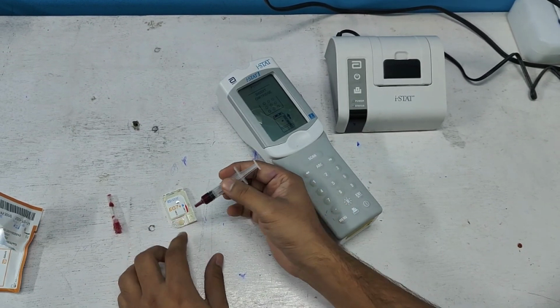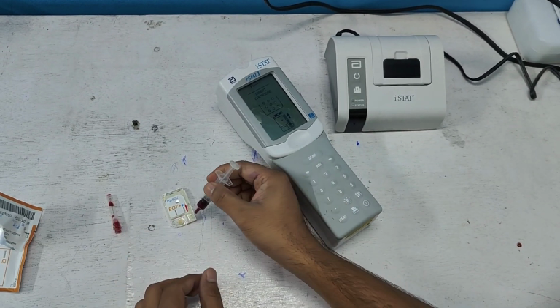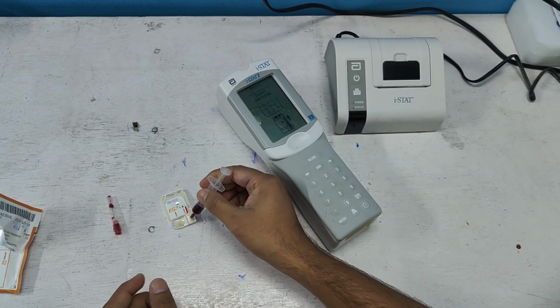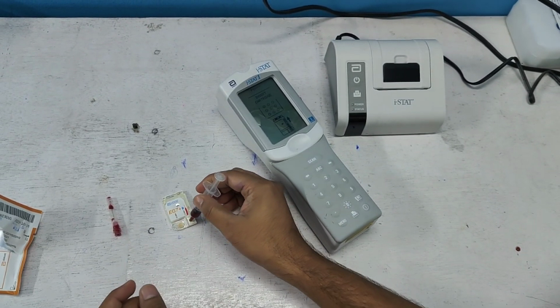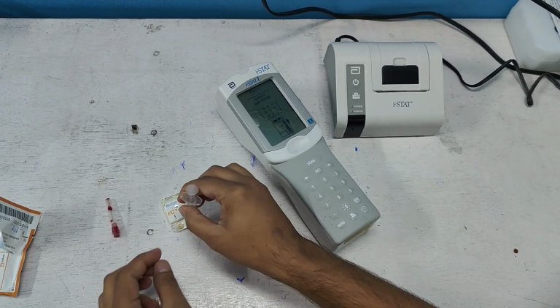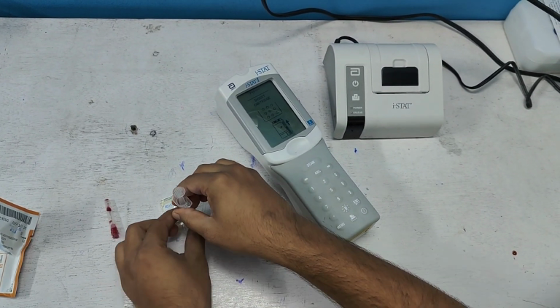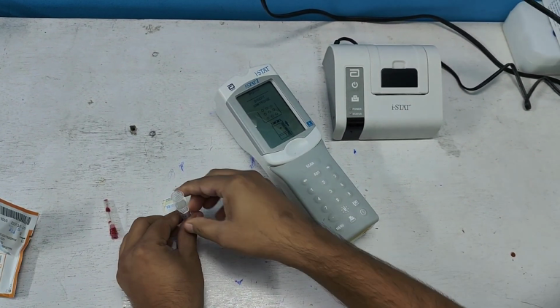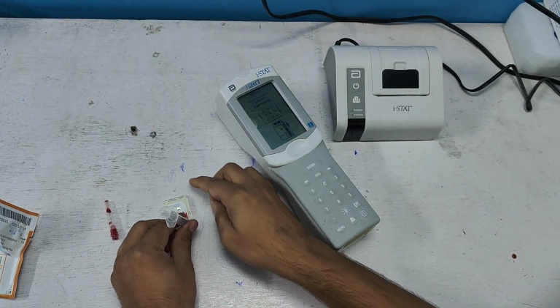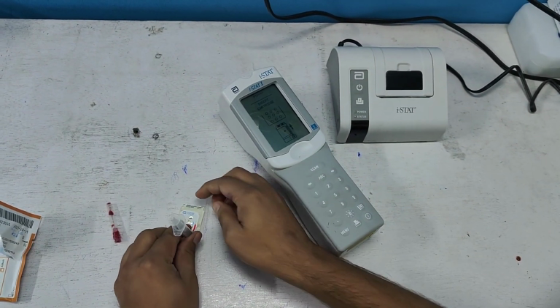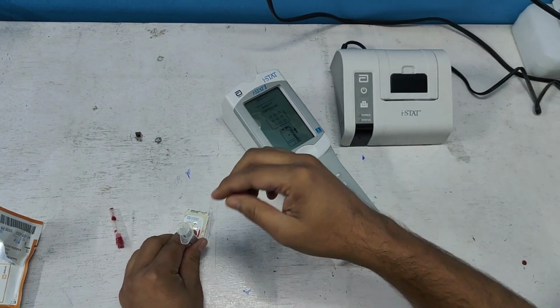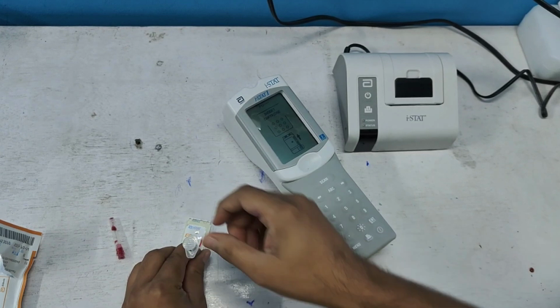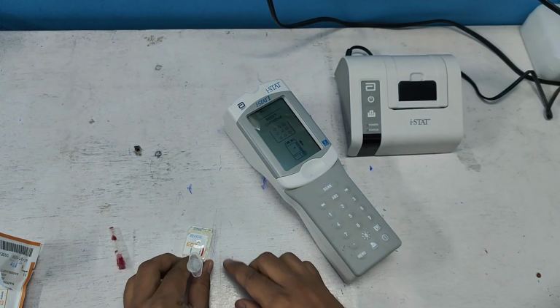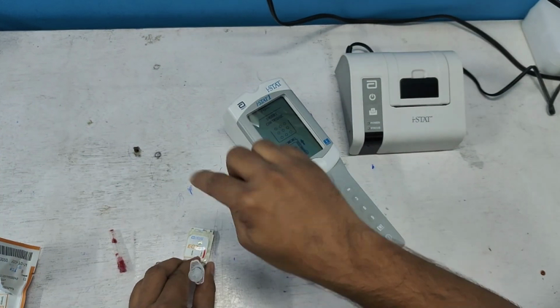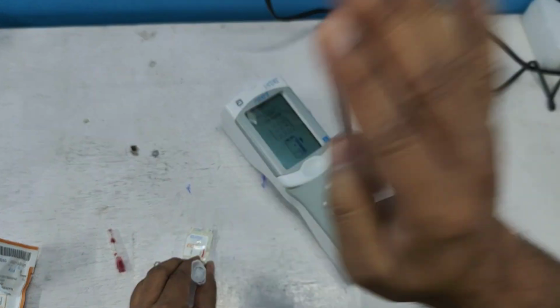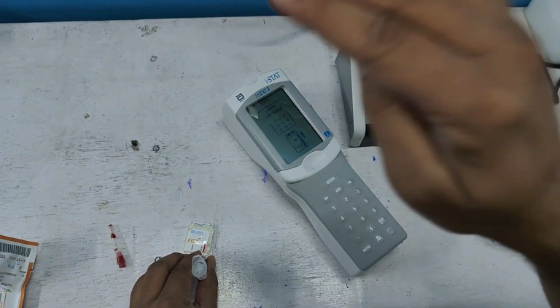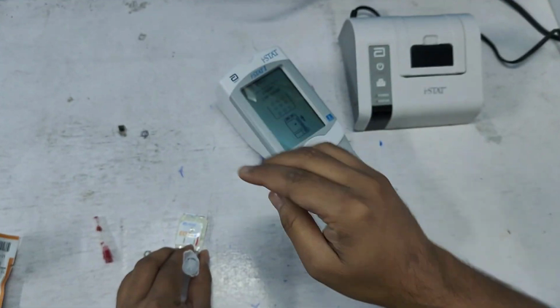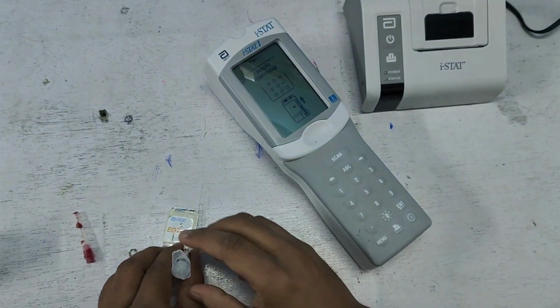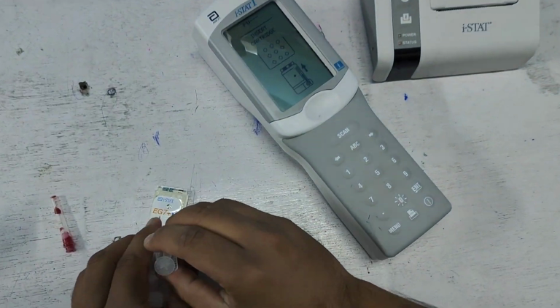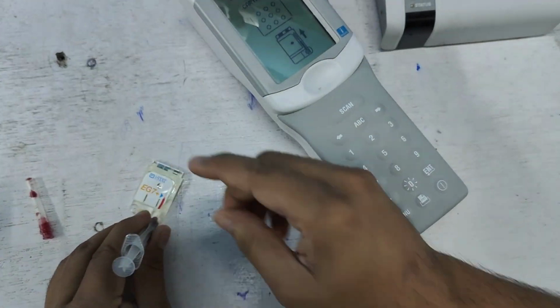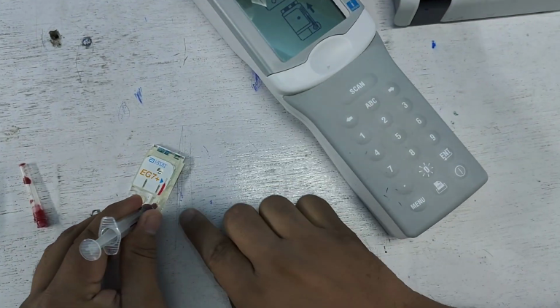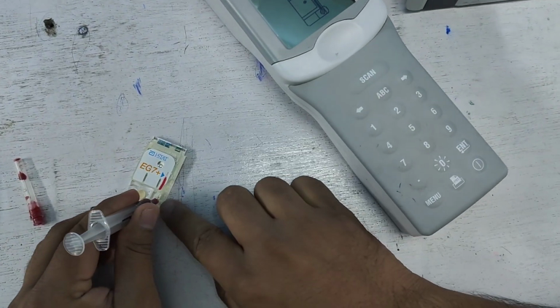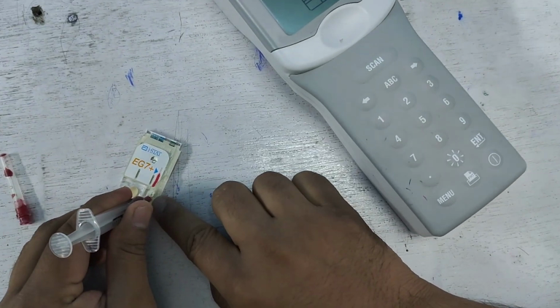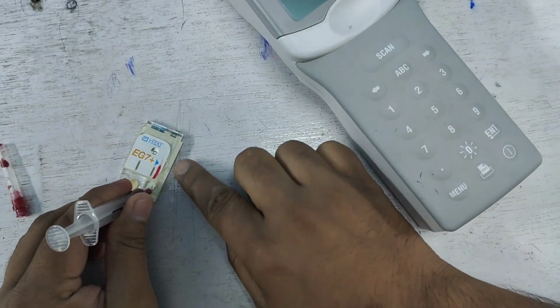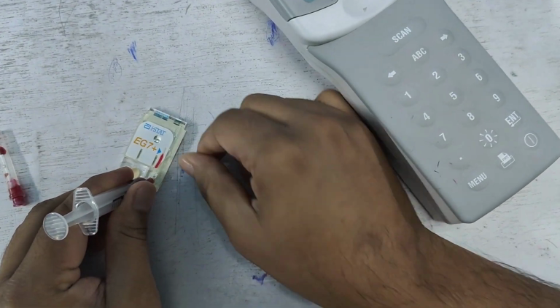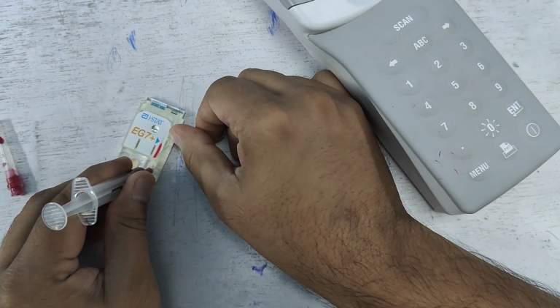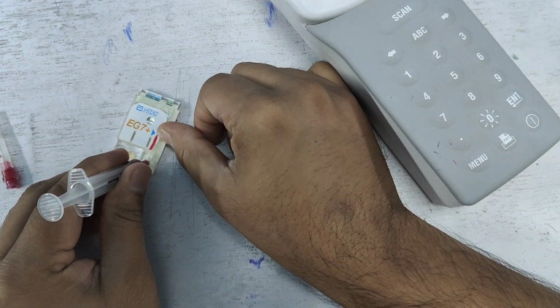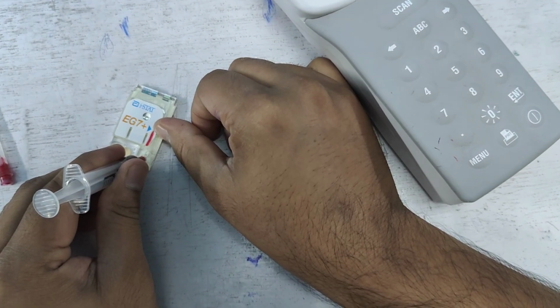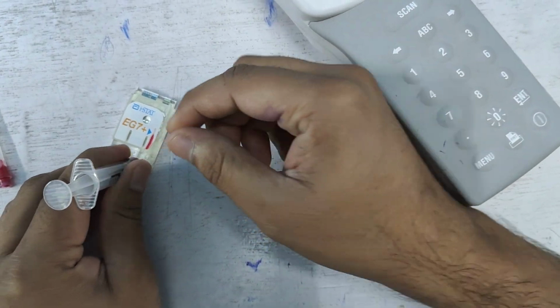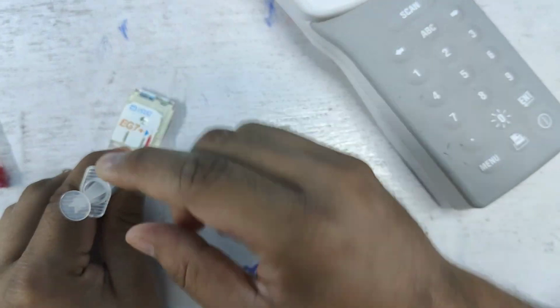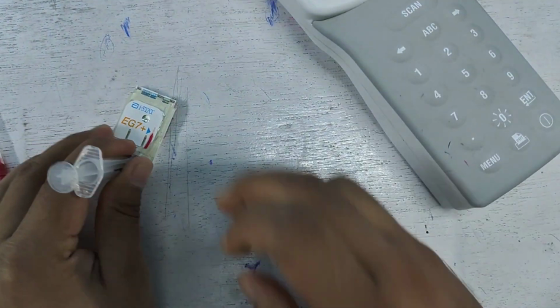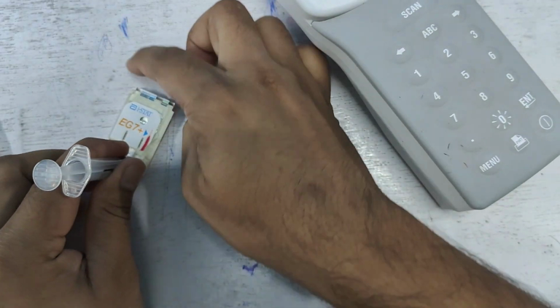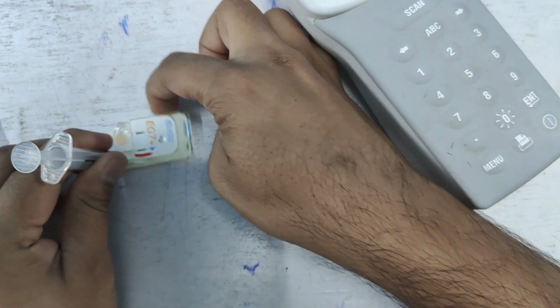I pour the blood into this portion. Have a close look — I have to fill the blood up to this mark. This is very crucial.